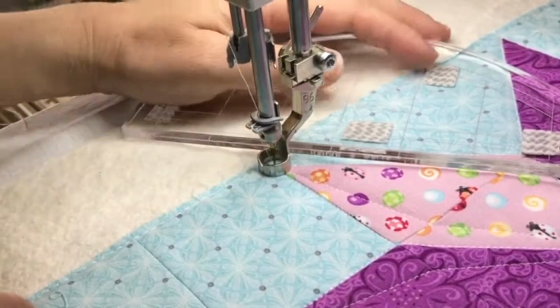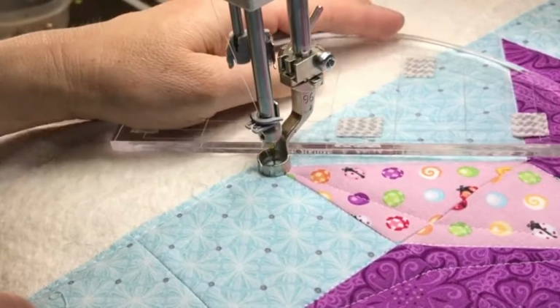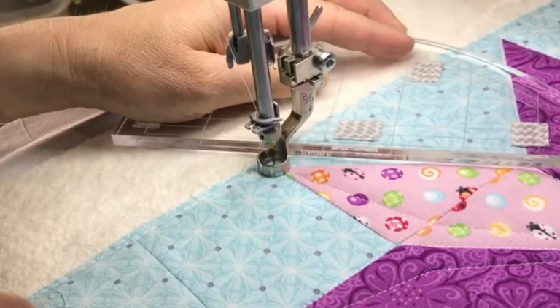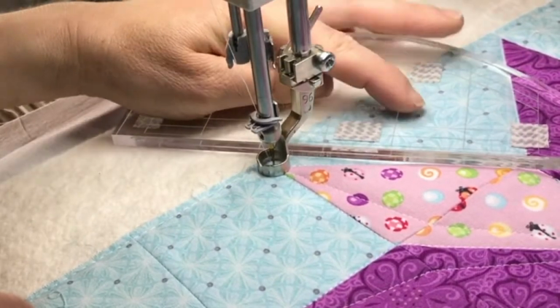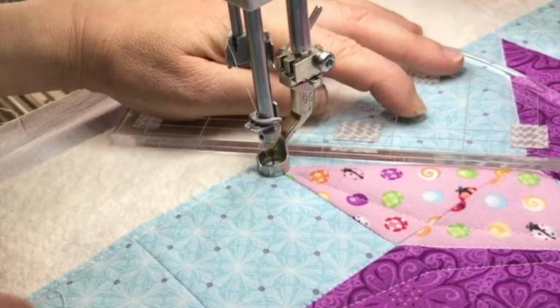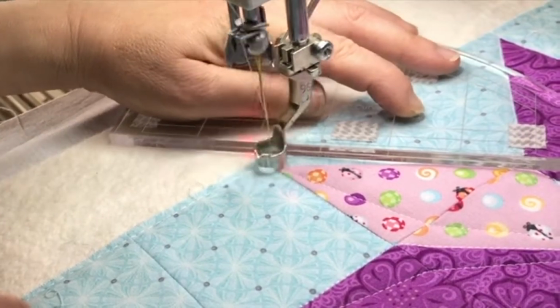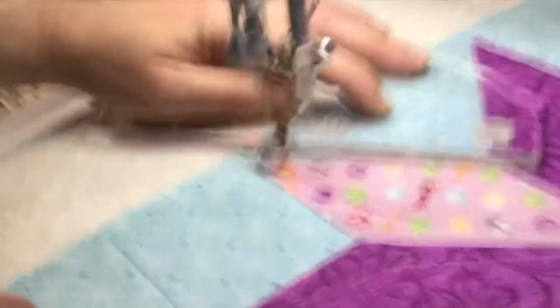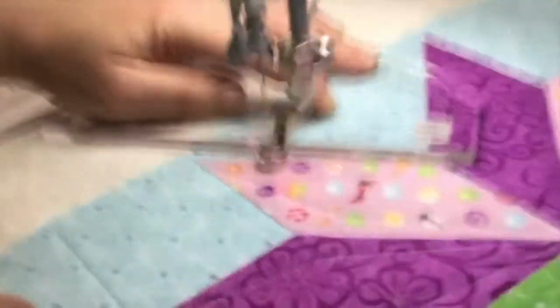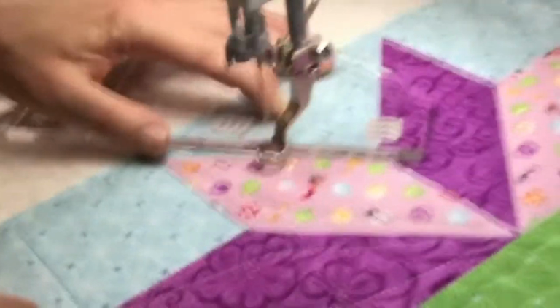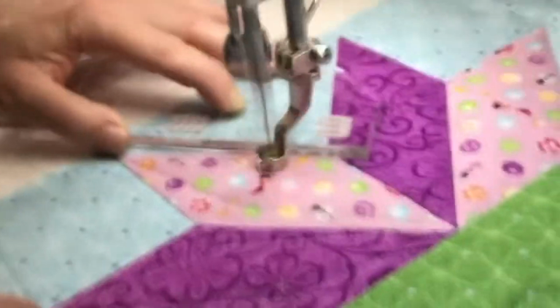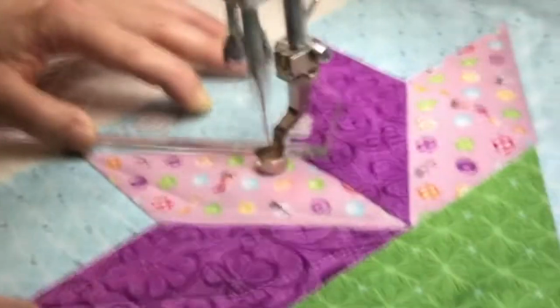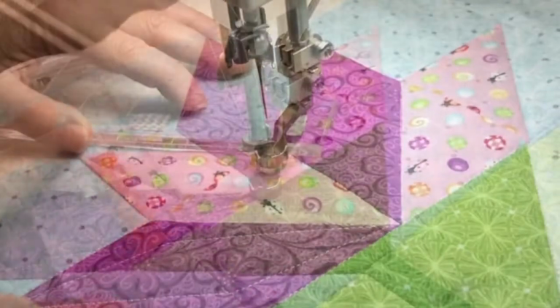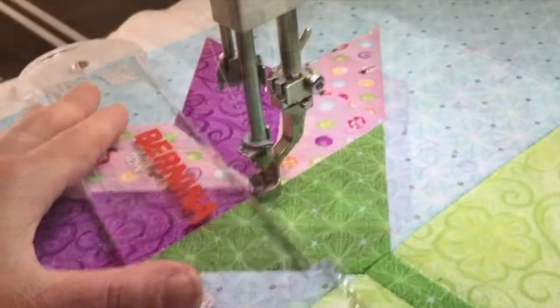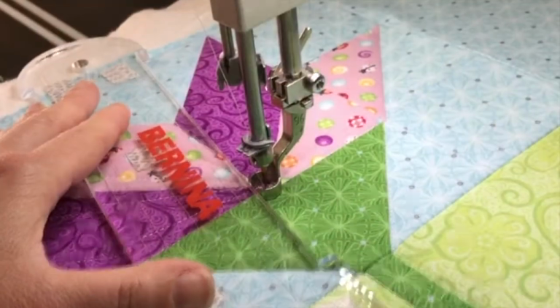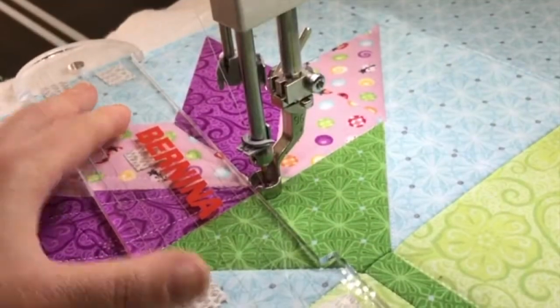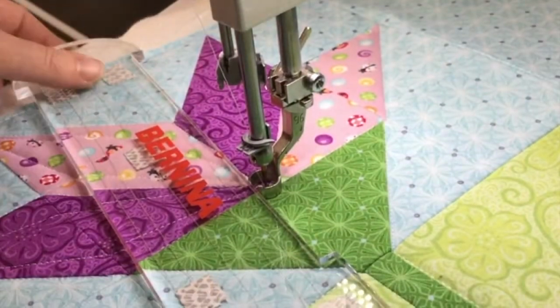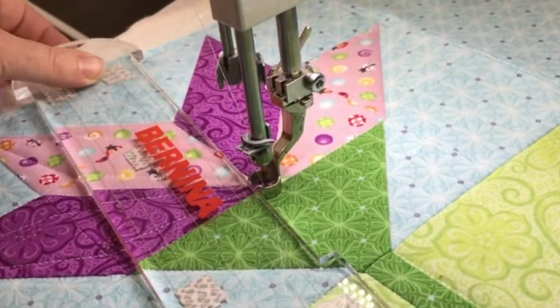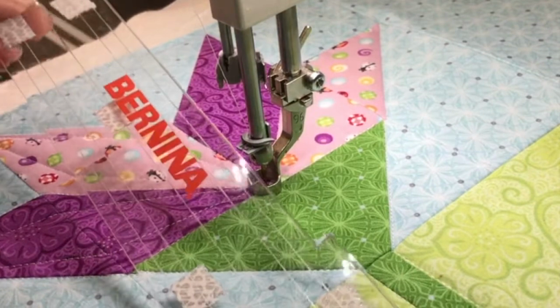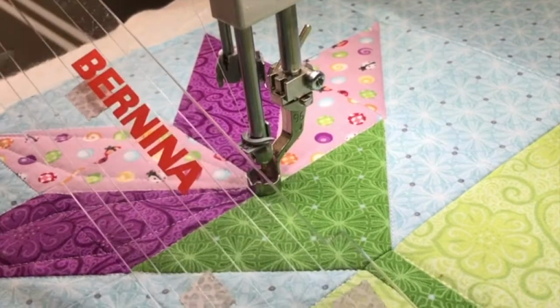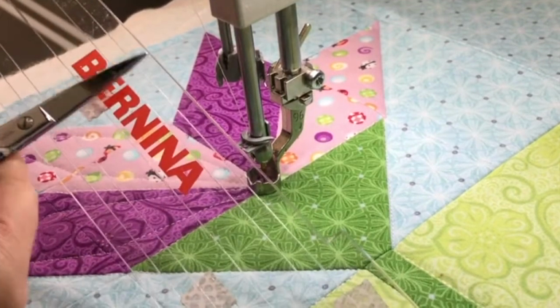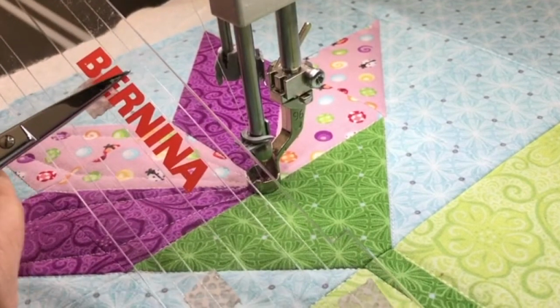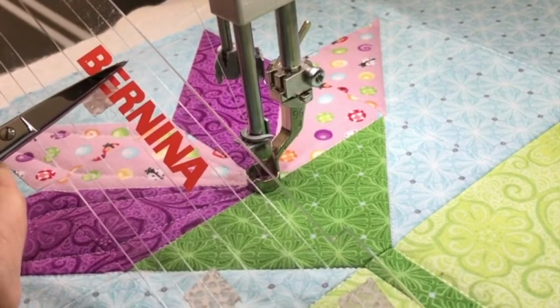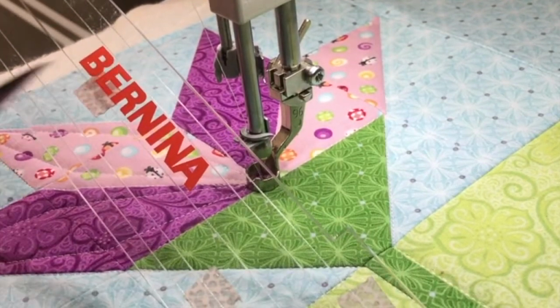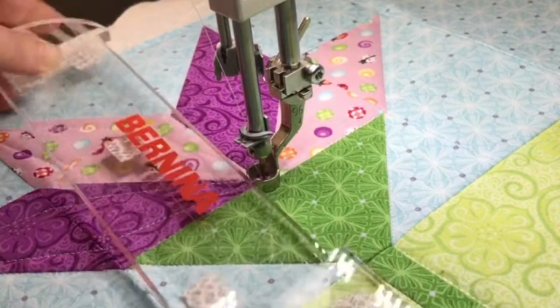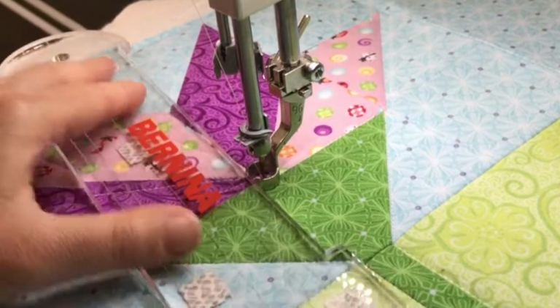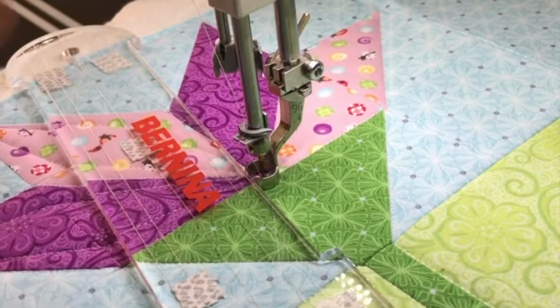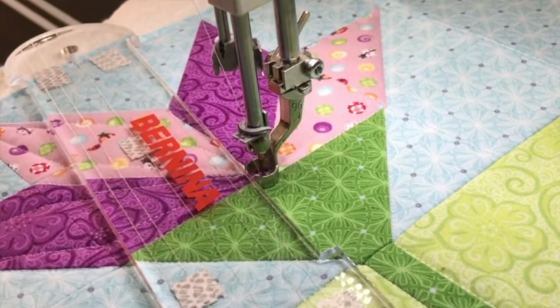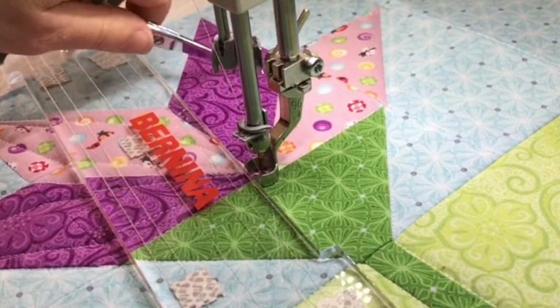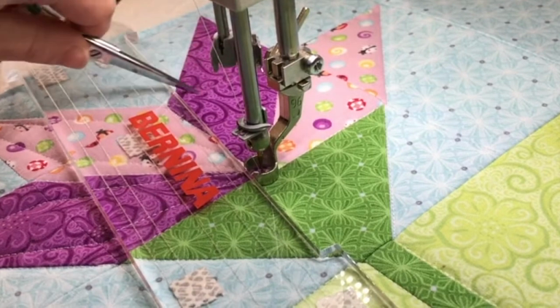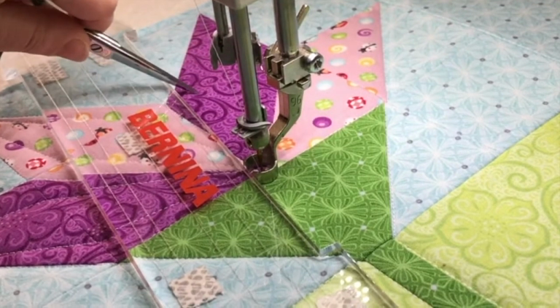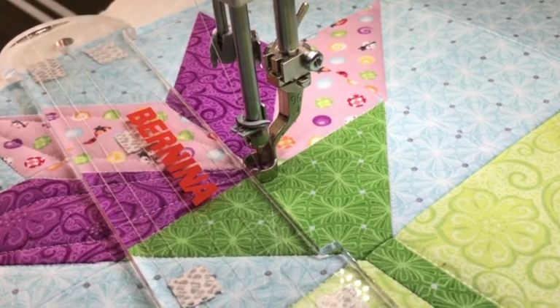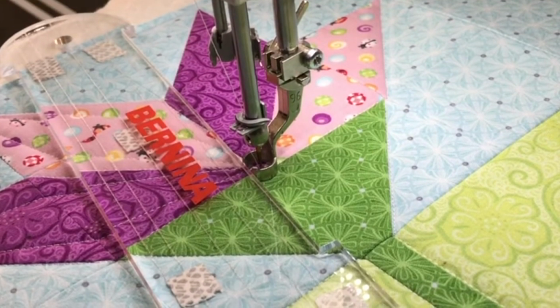You can see how I'm lining that quarter-inch line on the ruler up on the corner of the diamond right there, echoing in, and then going back to my center. Now you can see the same method with the Bernina ruler — the quarter-inch line is laying right on top of the corner of my diamond.